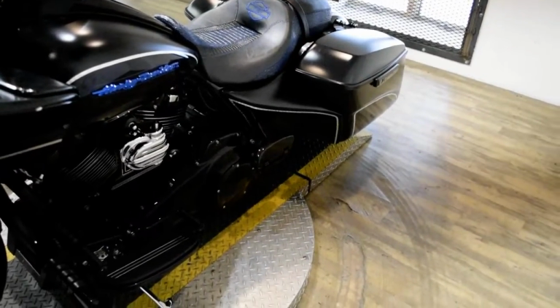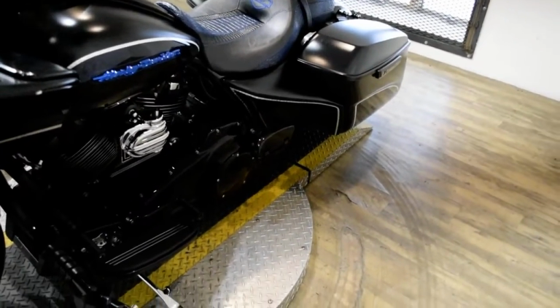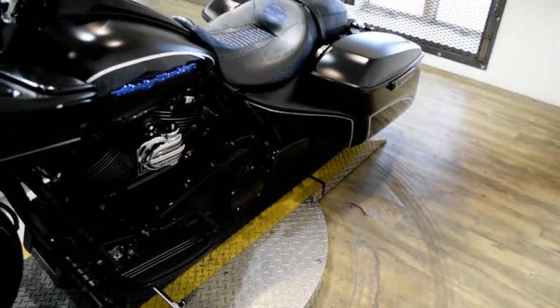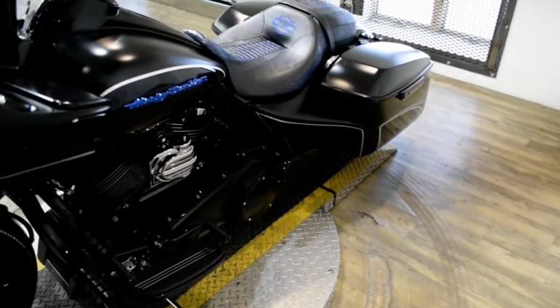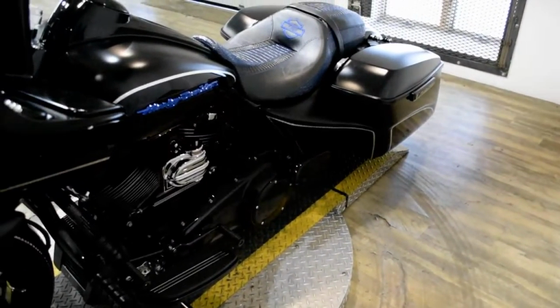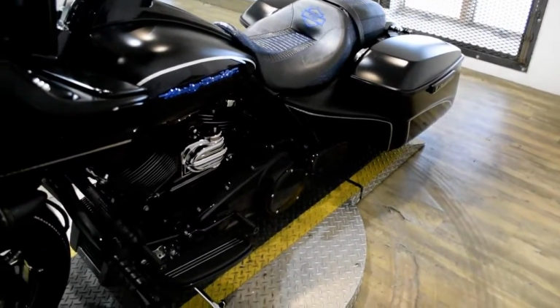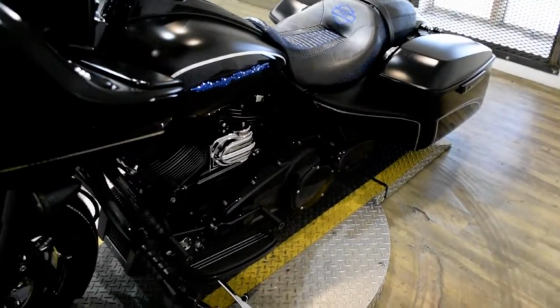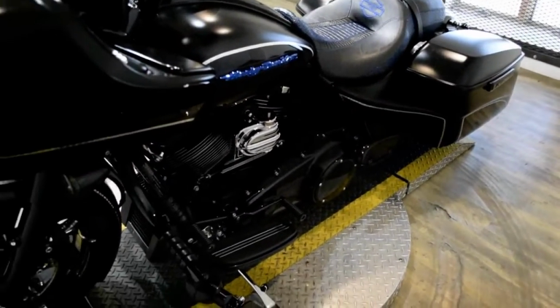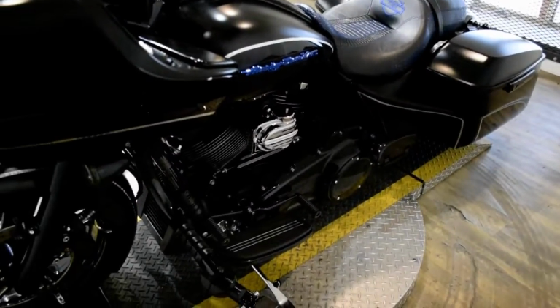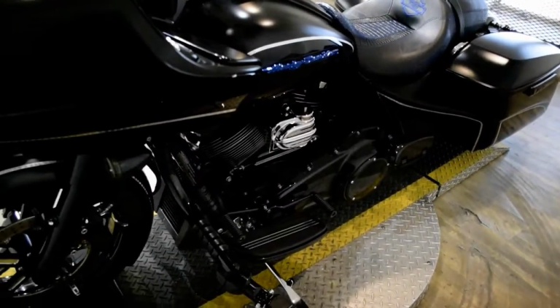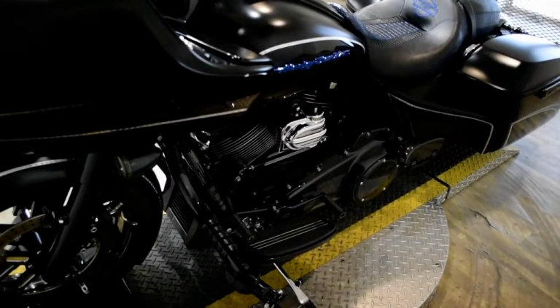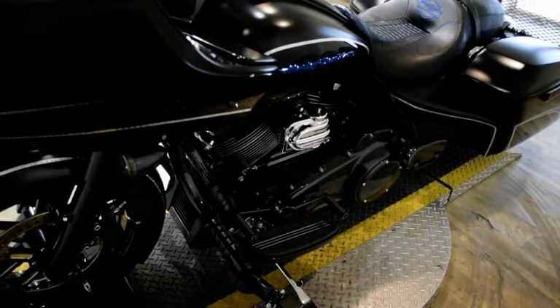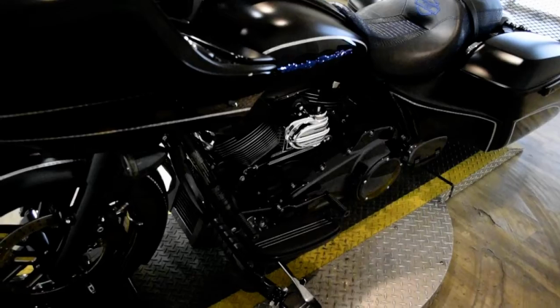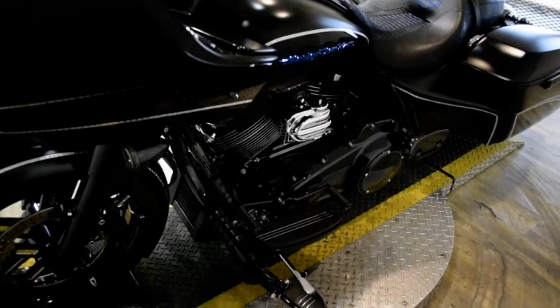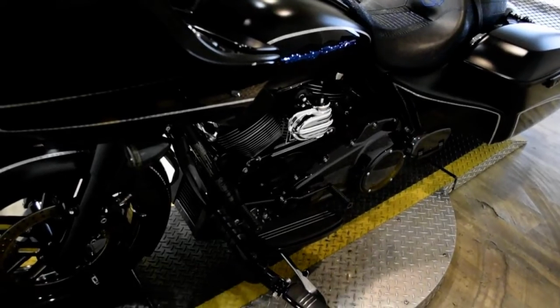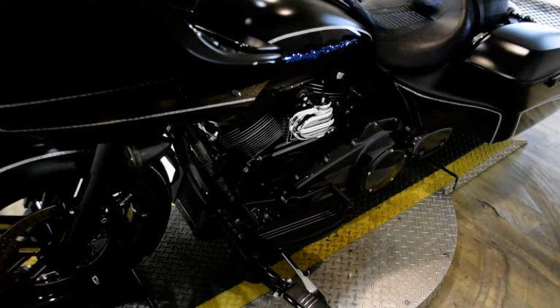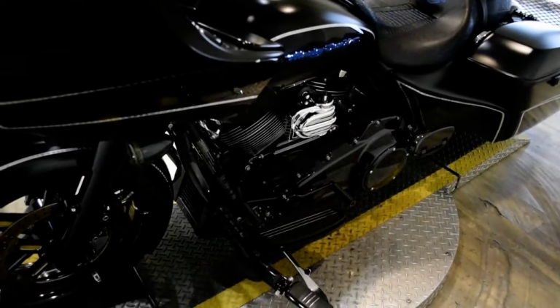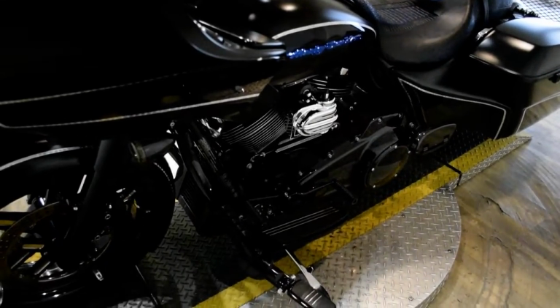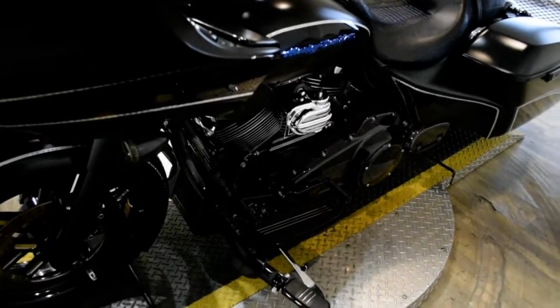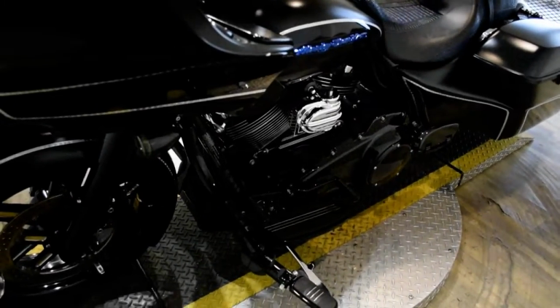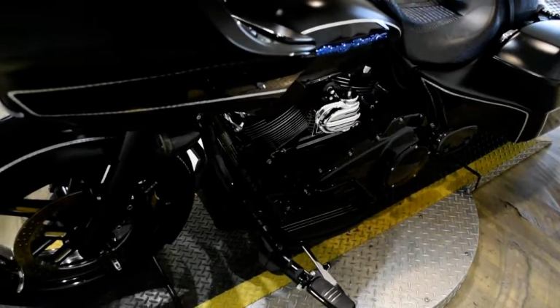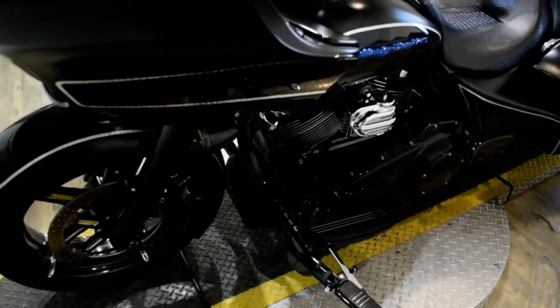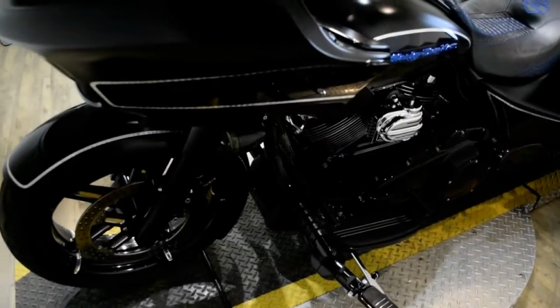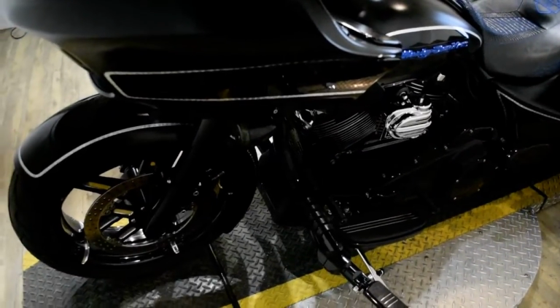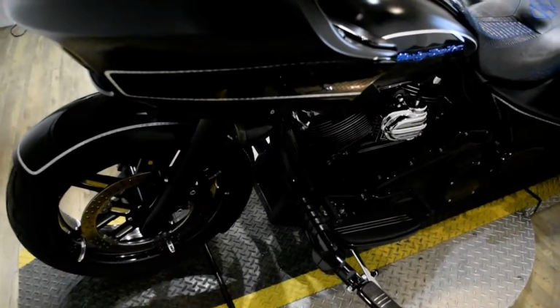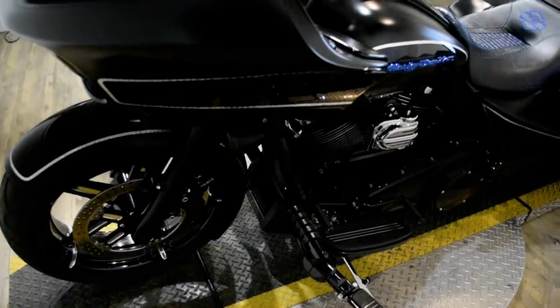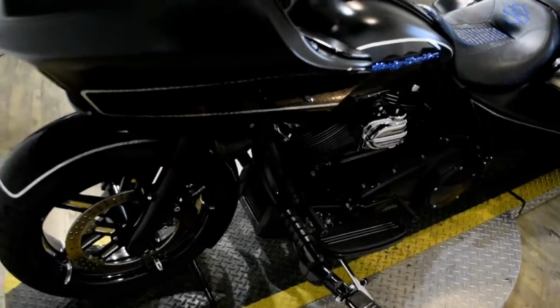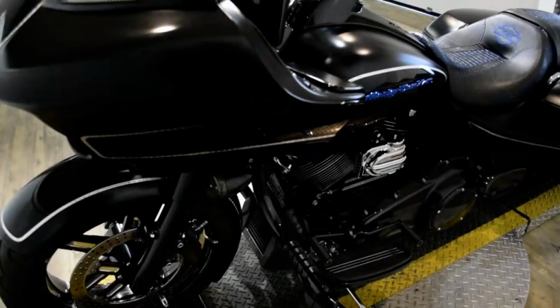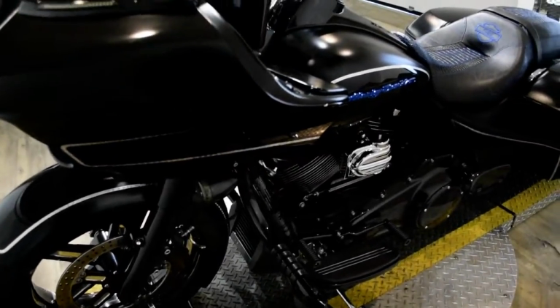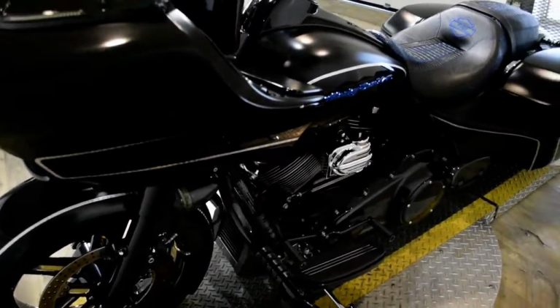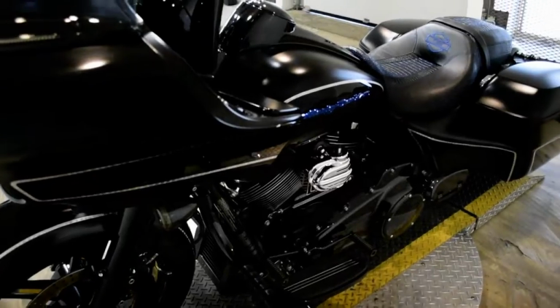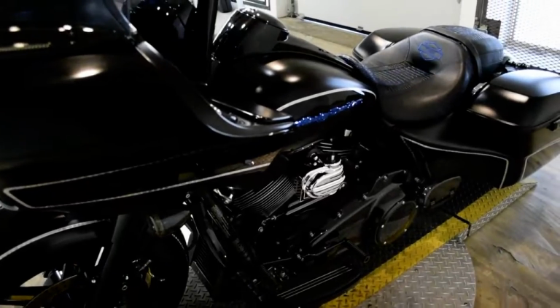This bike has been serviced and safety inspected and is ready for the road. It has 4,226 miles on it. The bike also has a lot of extras.